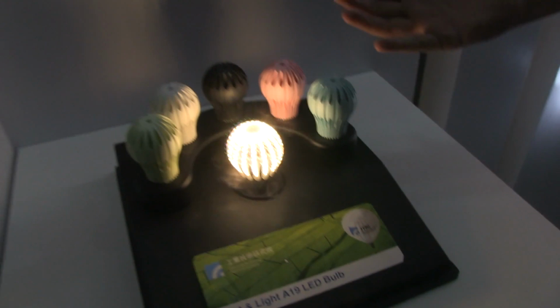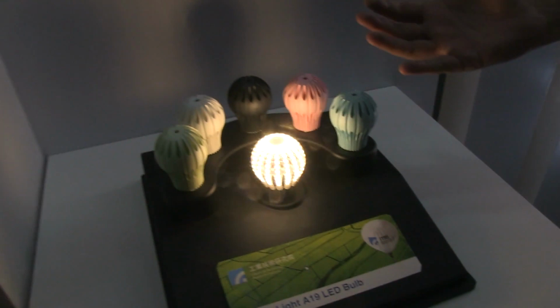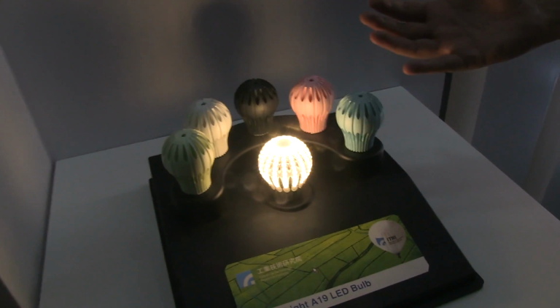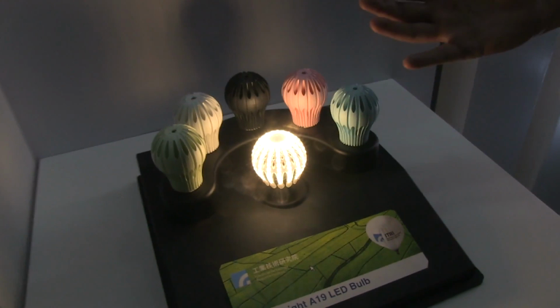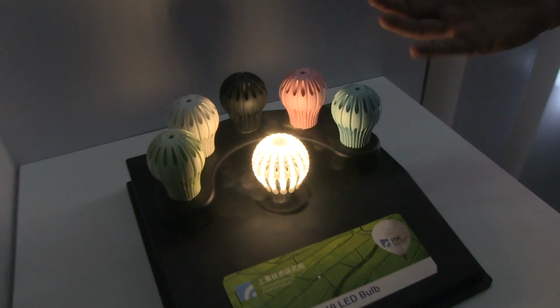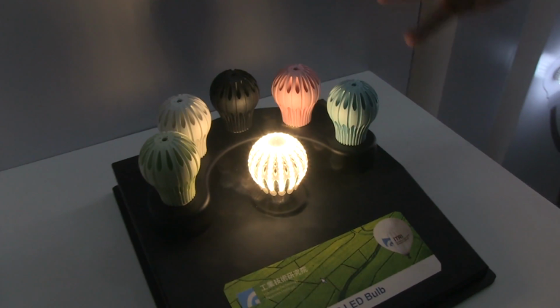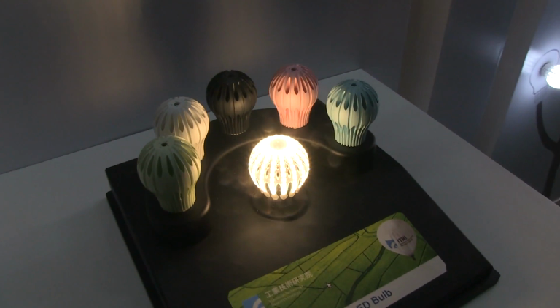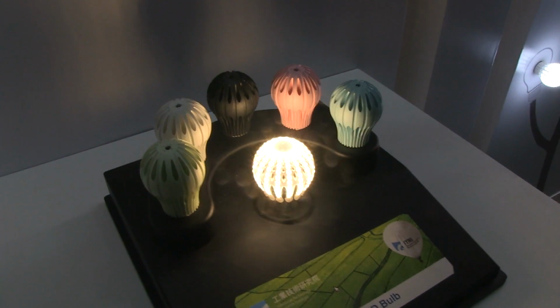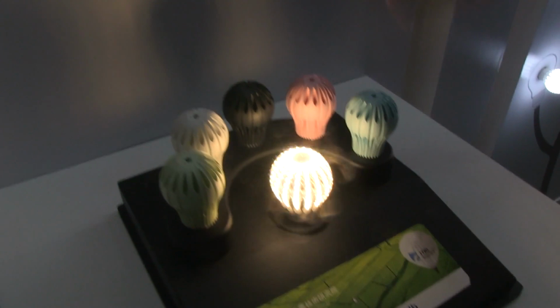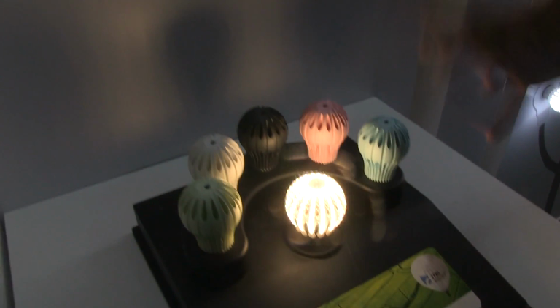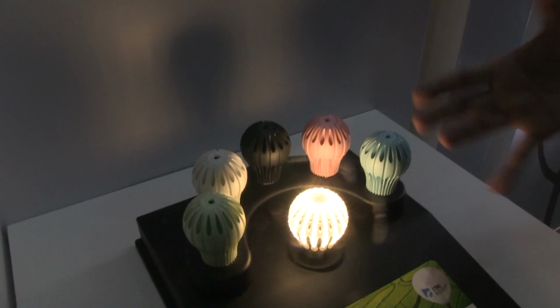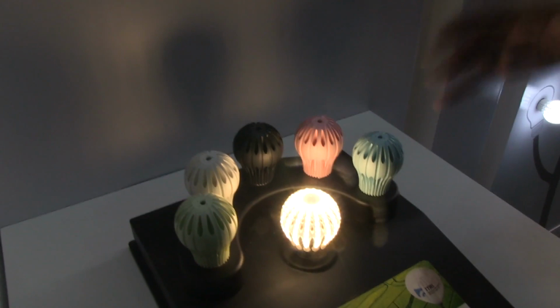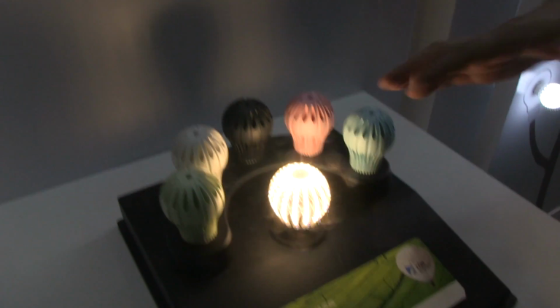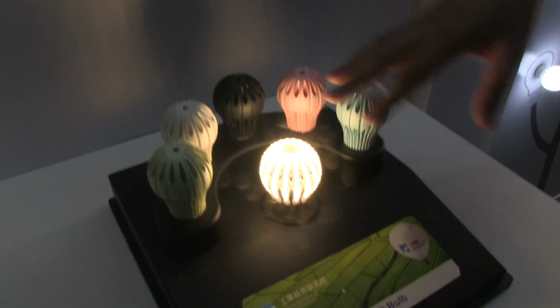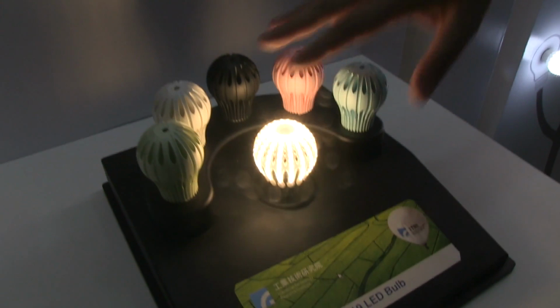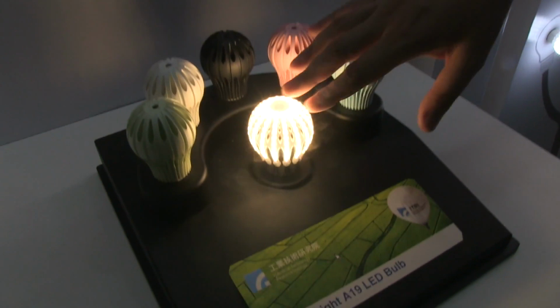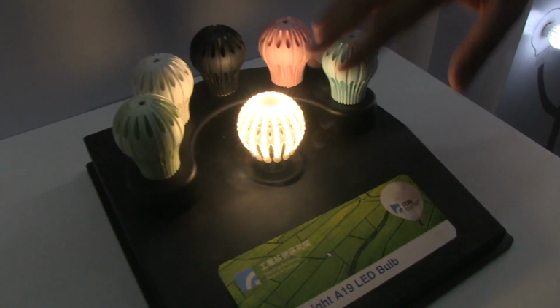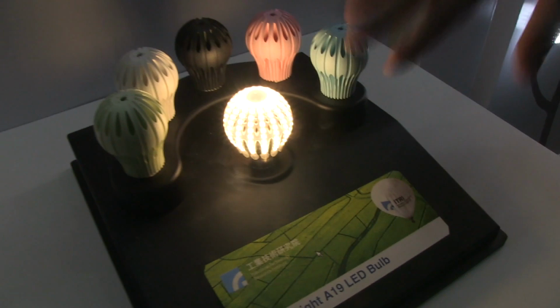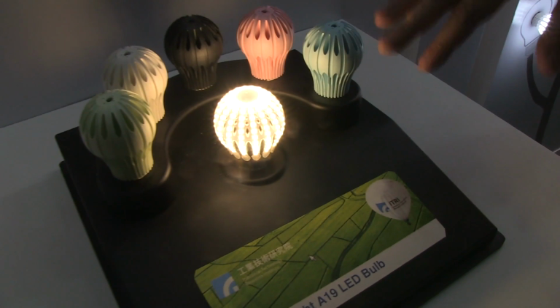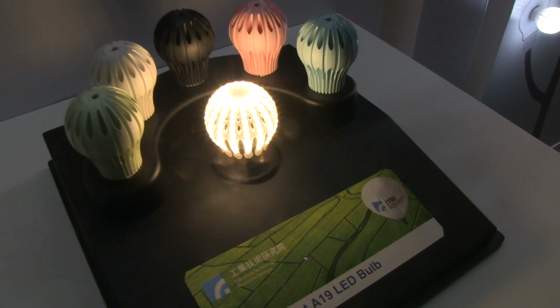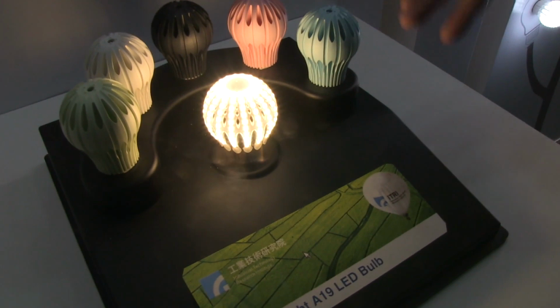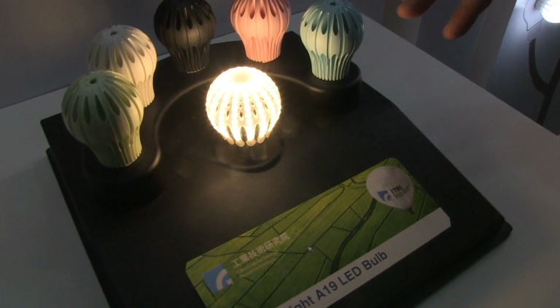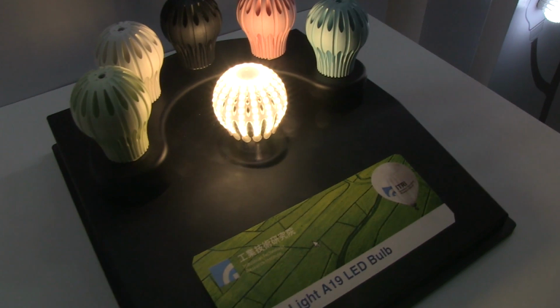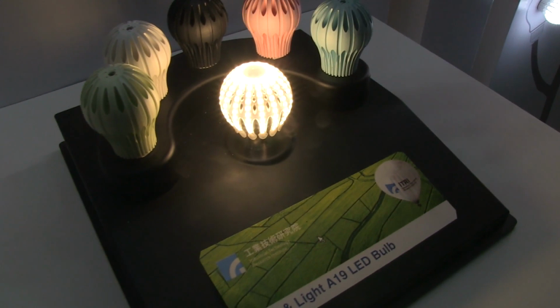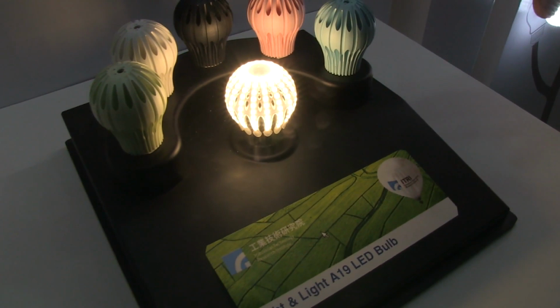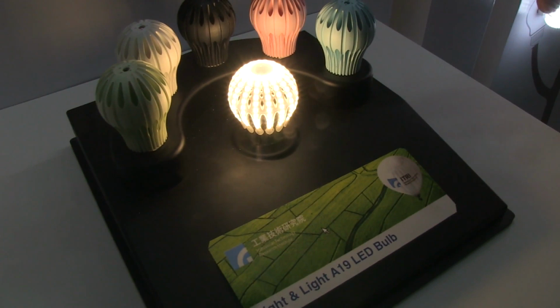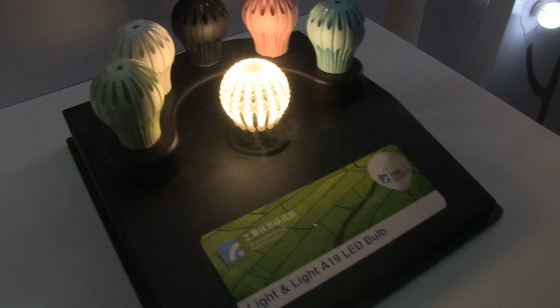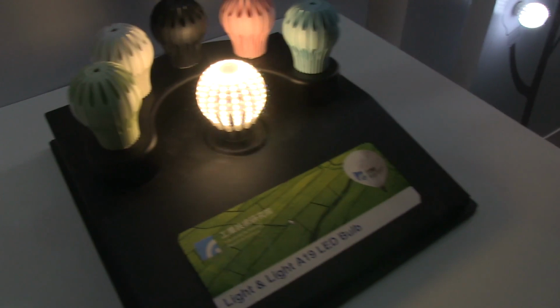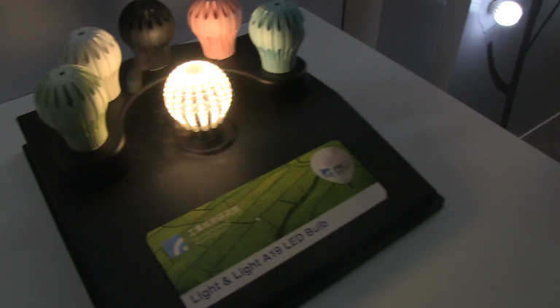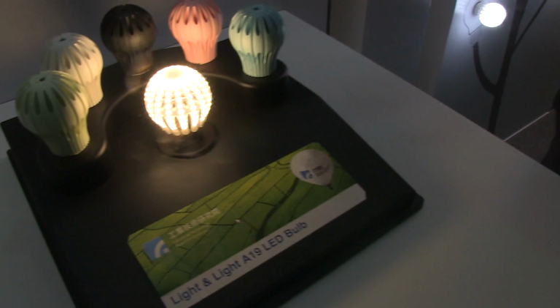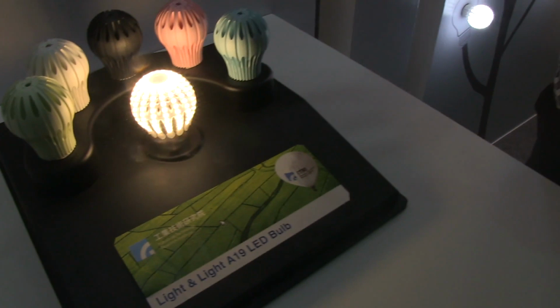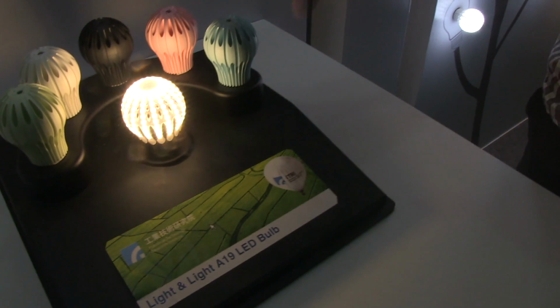This is about six to seven times more efficient. That means the power consumption of this light bulb, this A19, is below 10 watts.